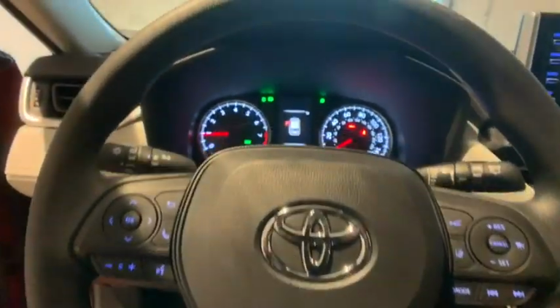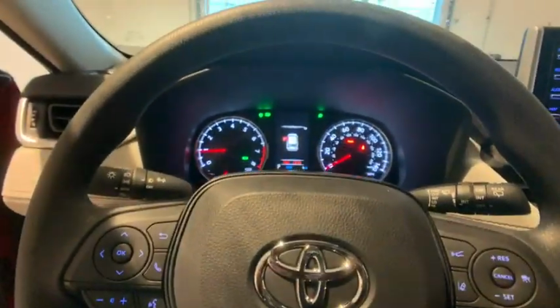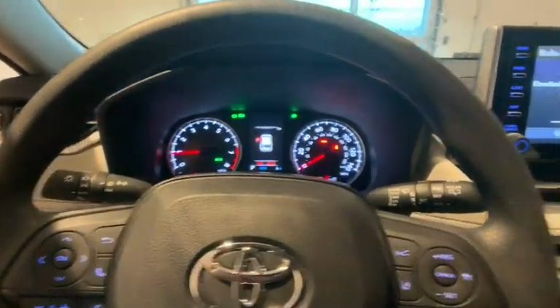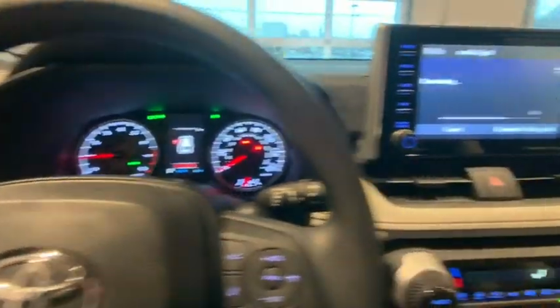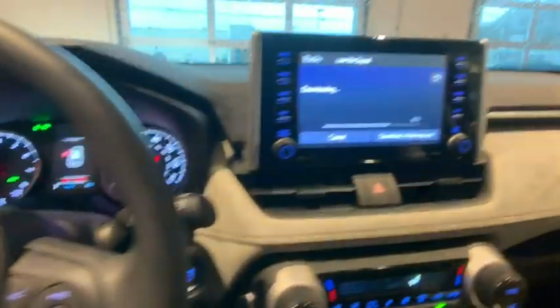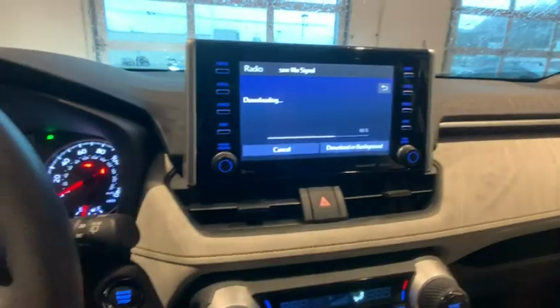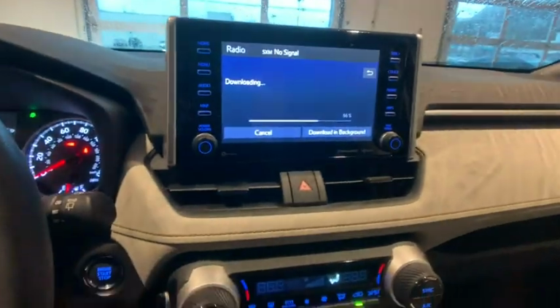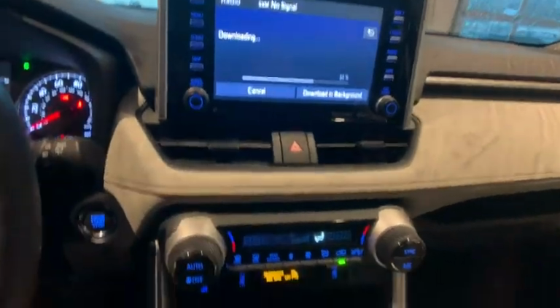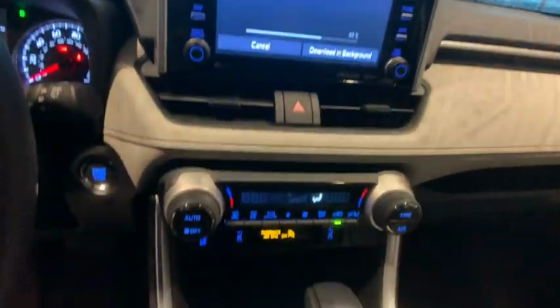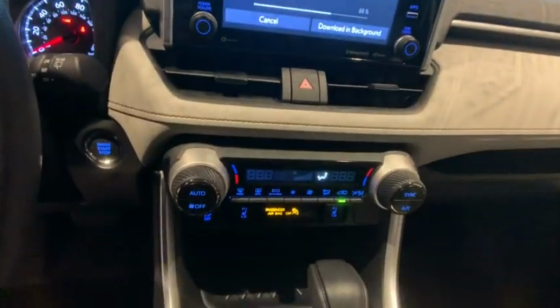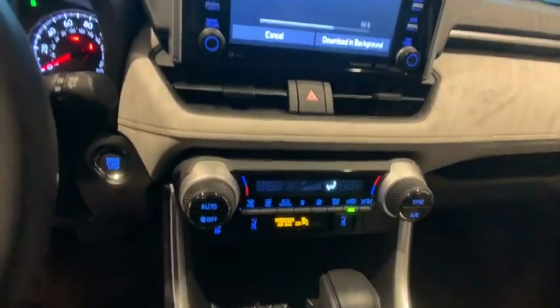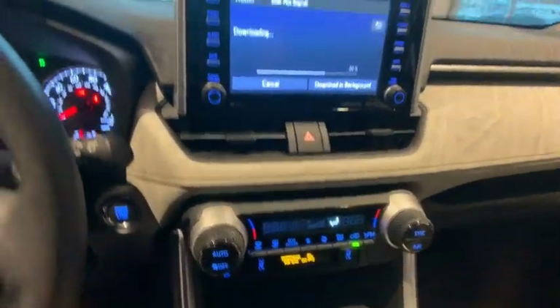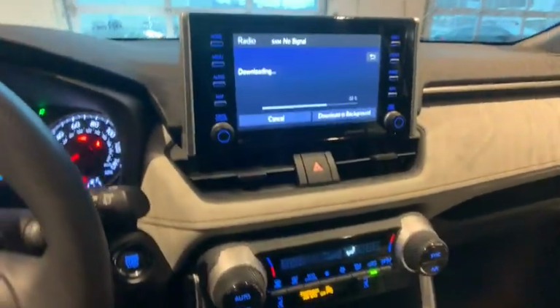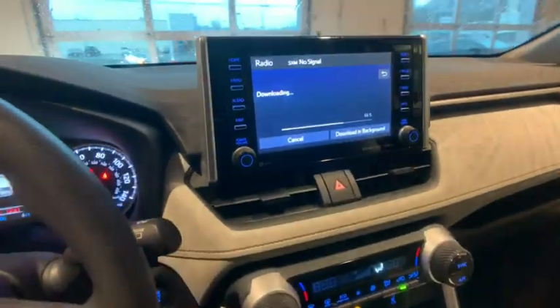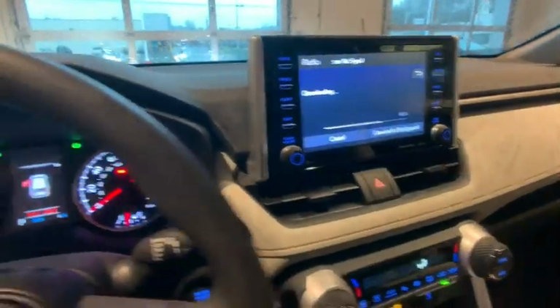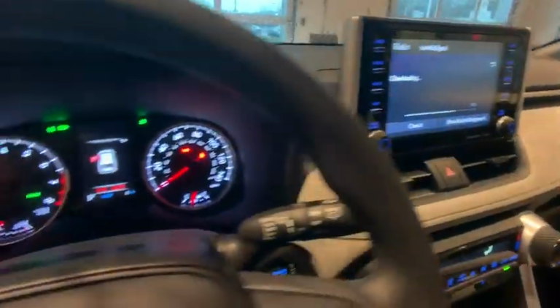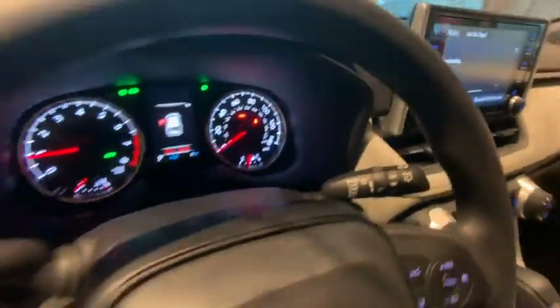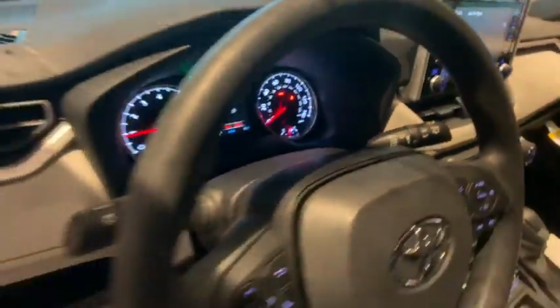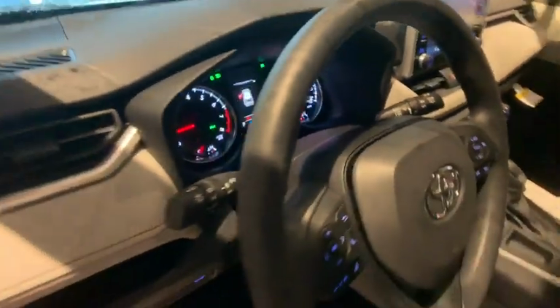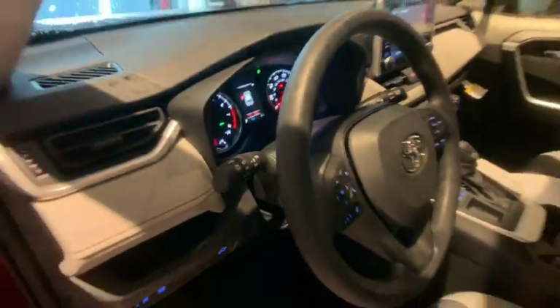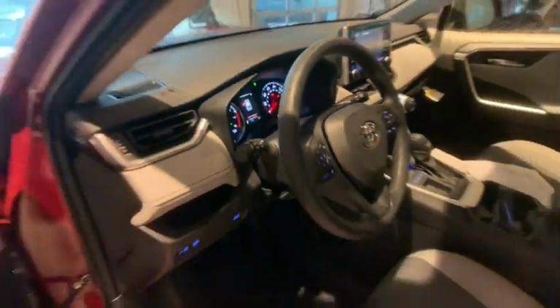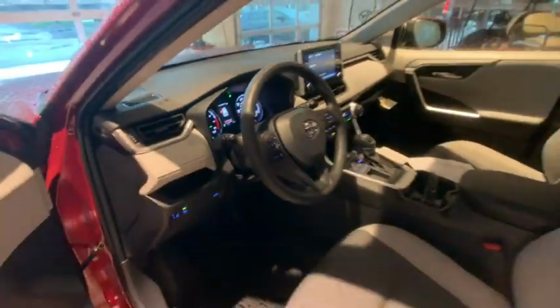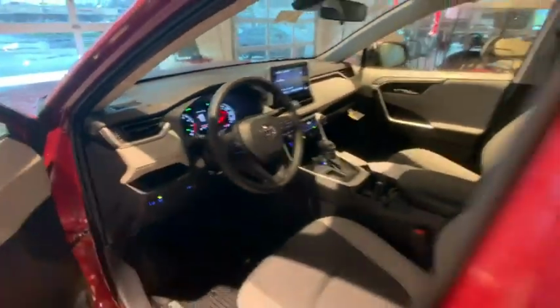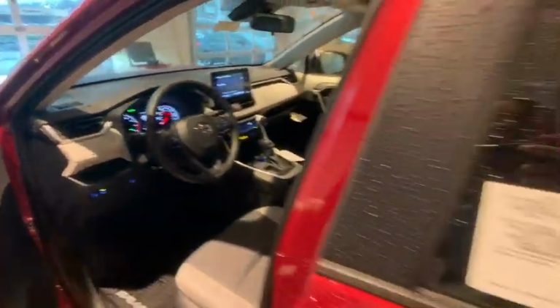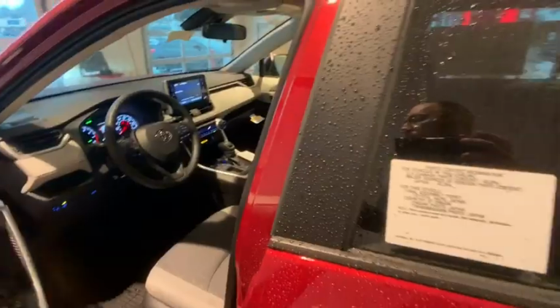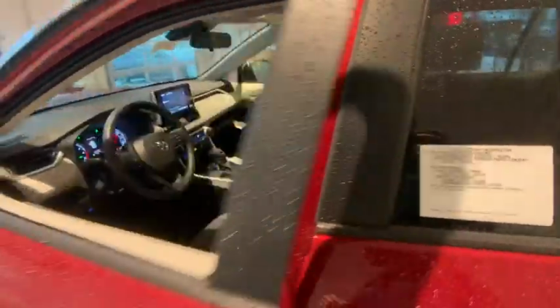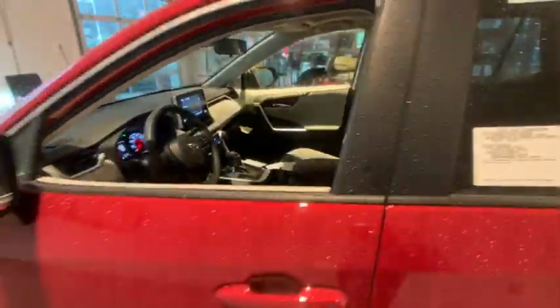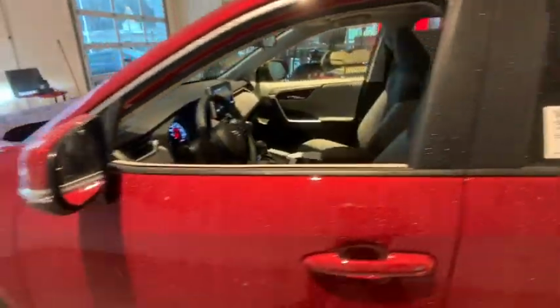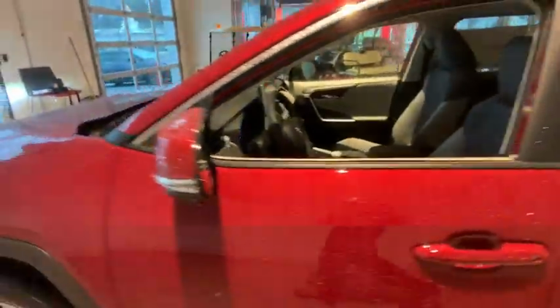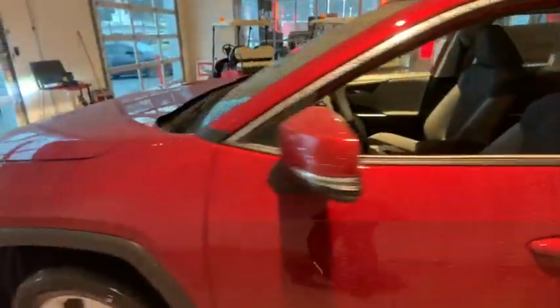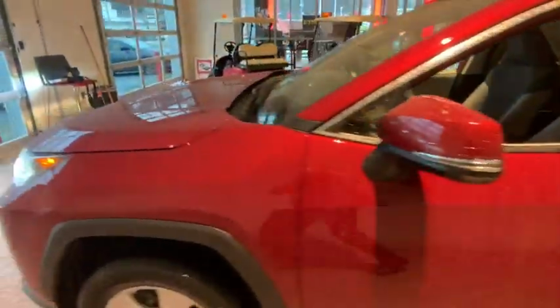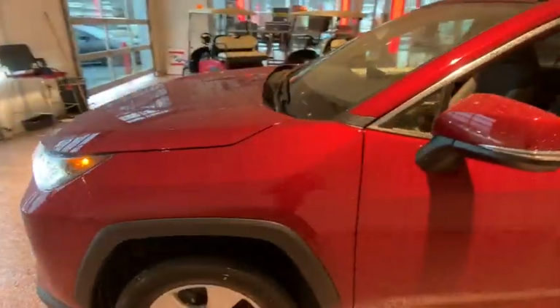Power windows, rear window defroster, electronic stability control, trip computer, fog light, brake assist, tachometer, and panic alarm.